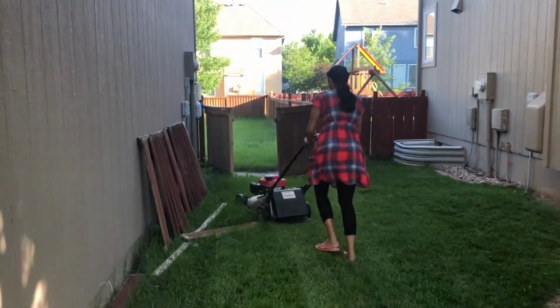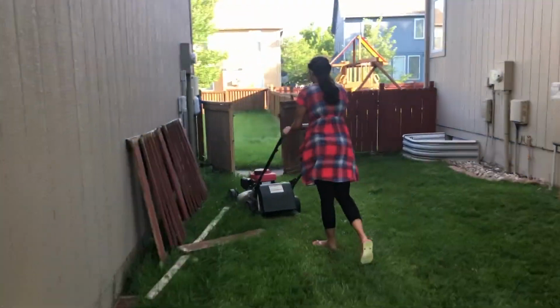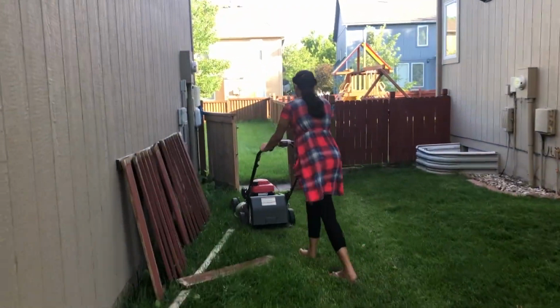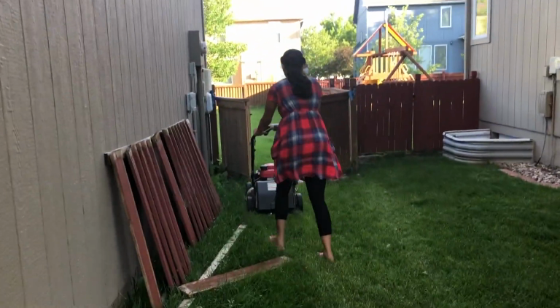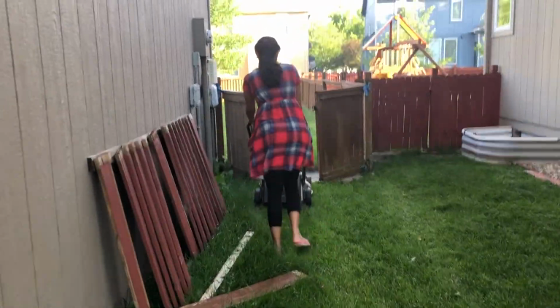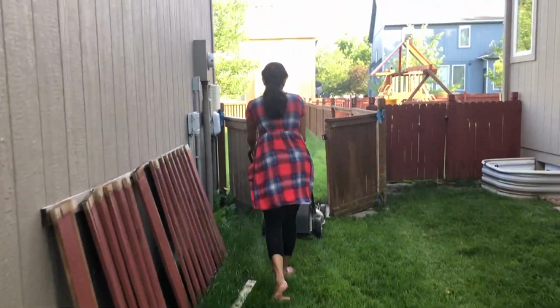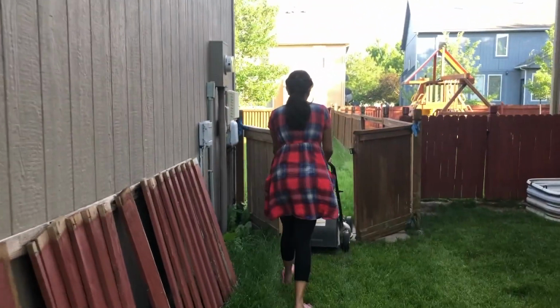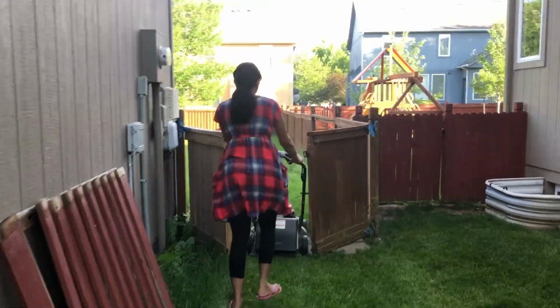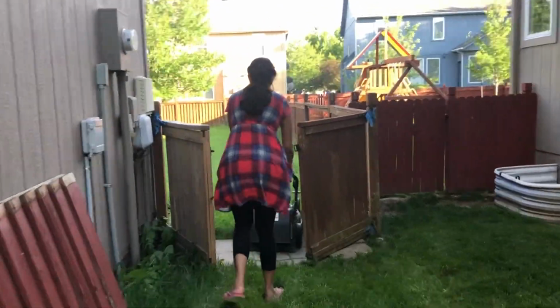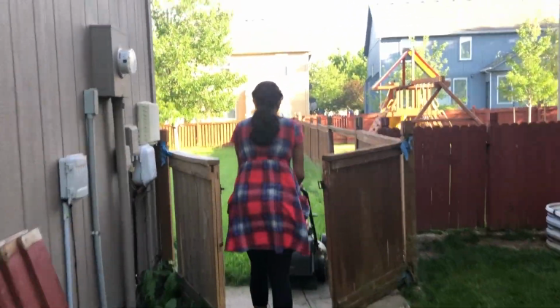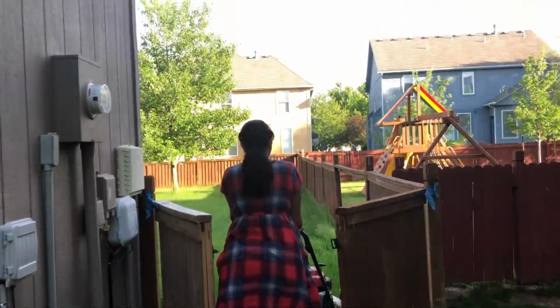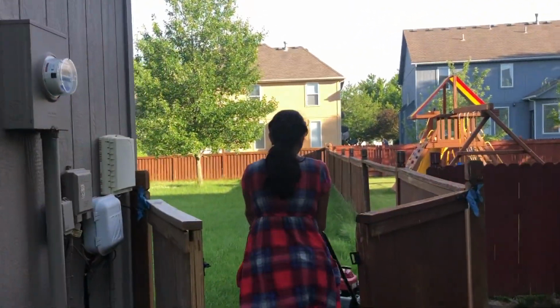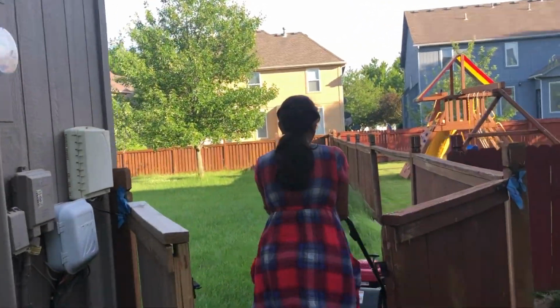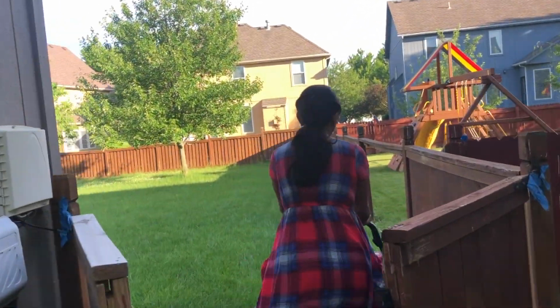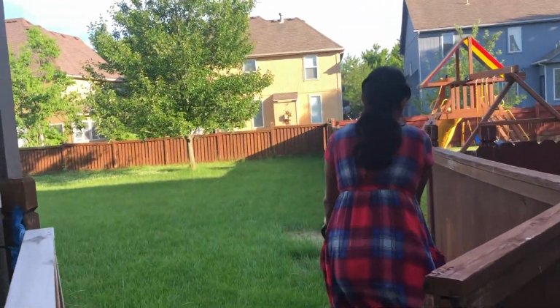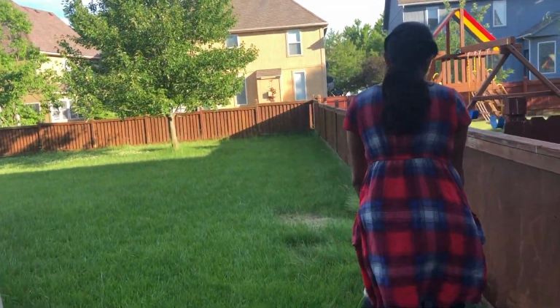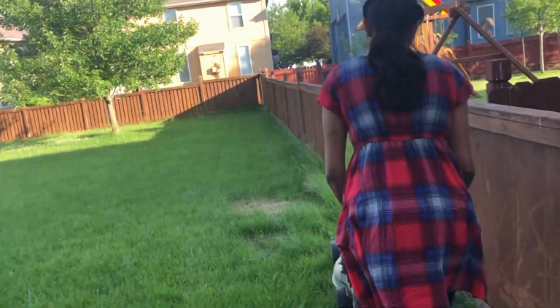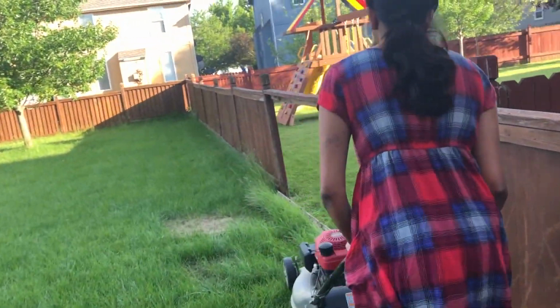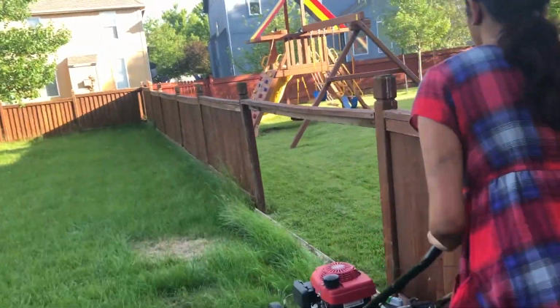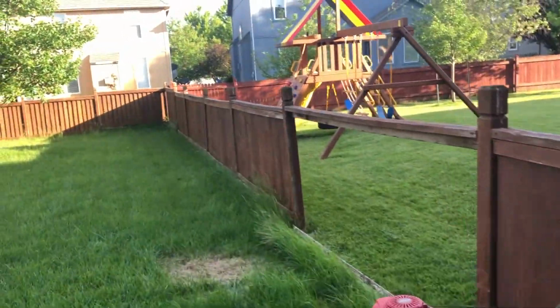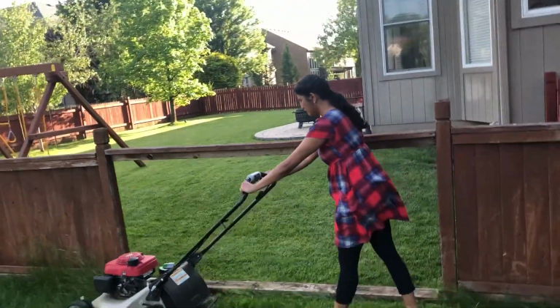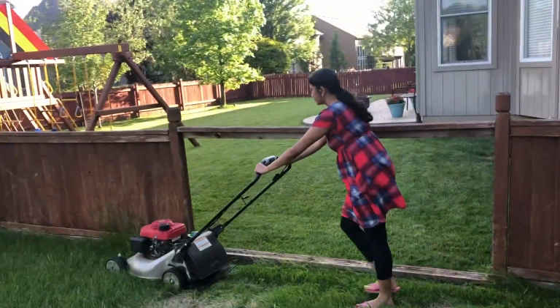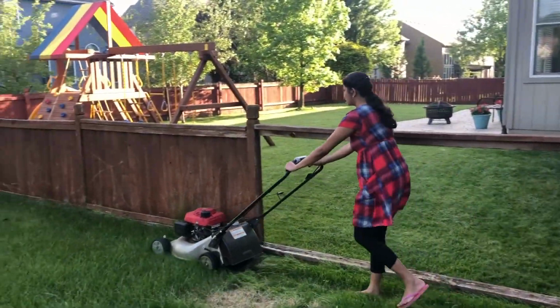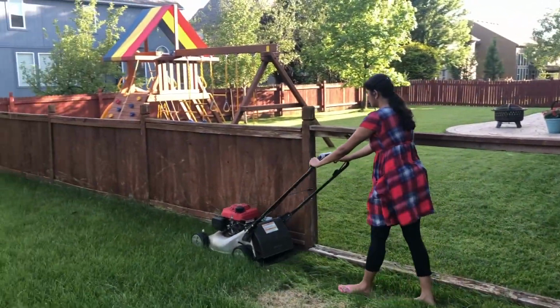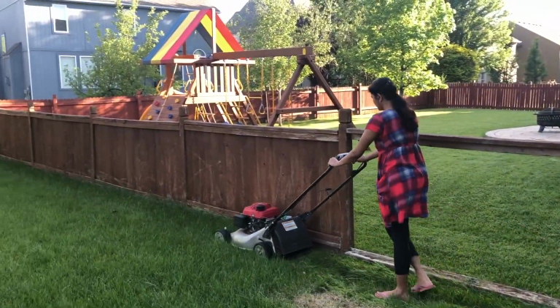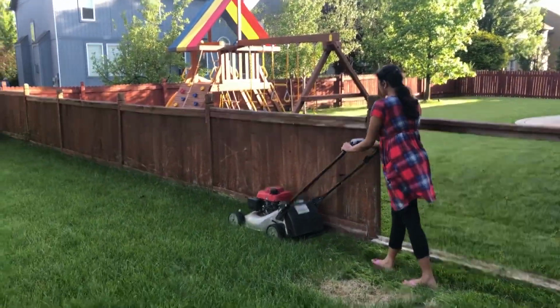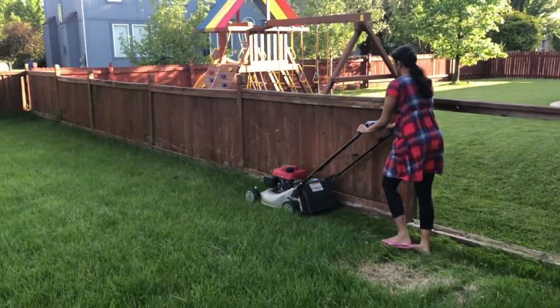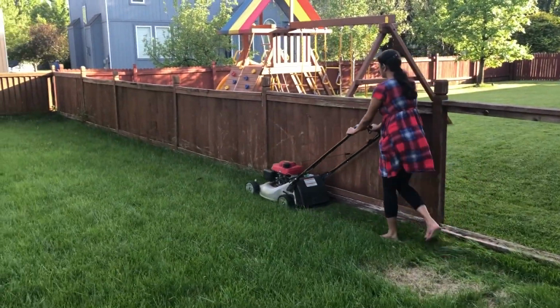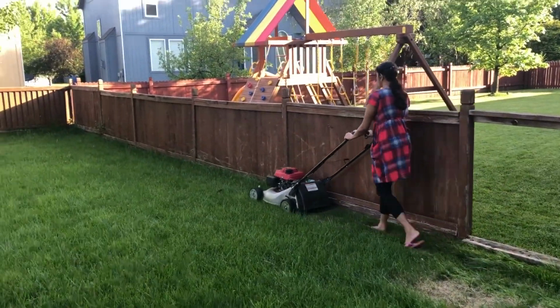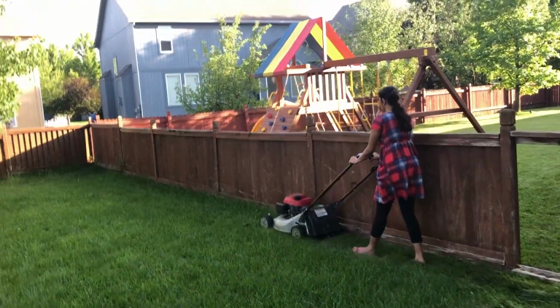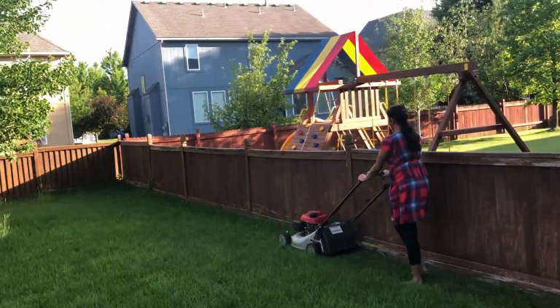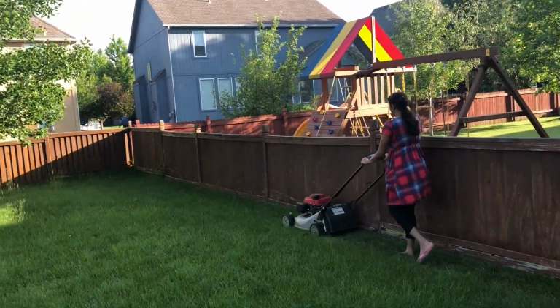There is a gate. I will enter the back yard and move to the back yard. I am using a gas mower. This is a self-propelled mower.